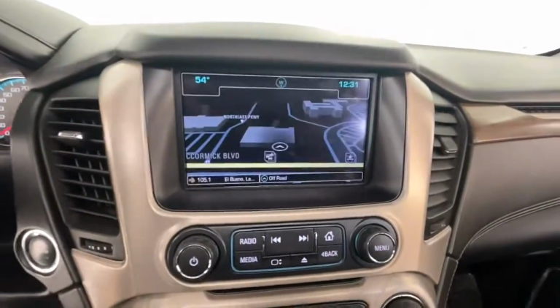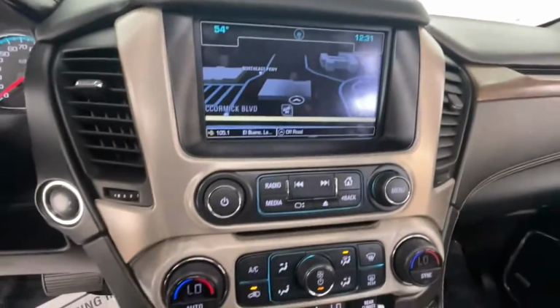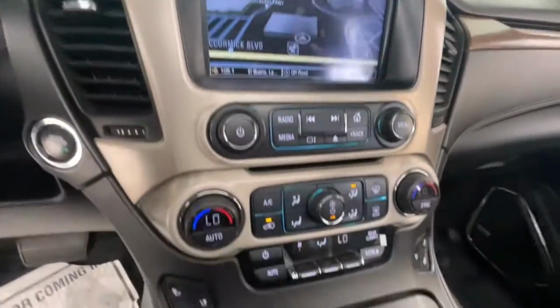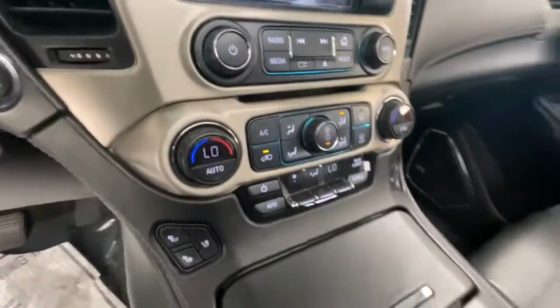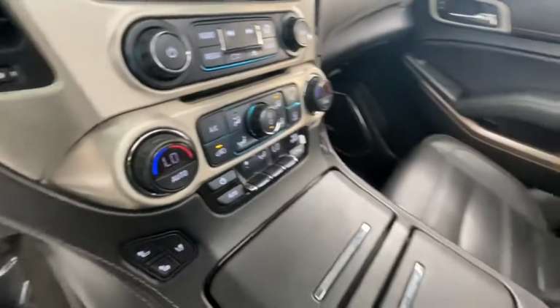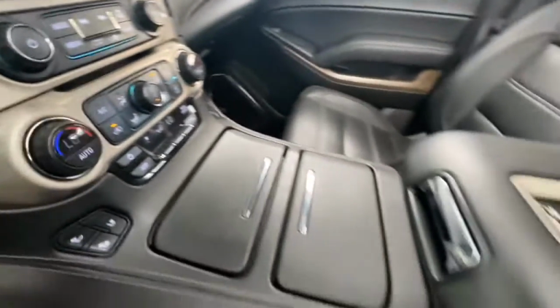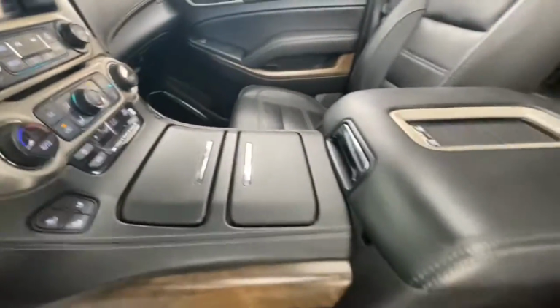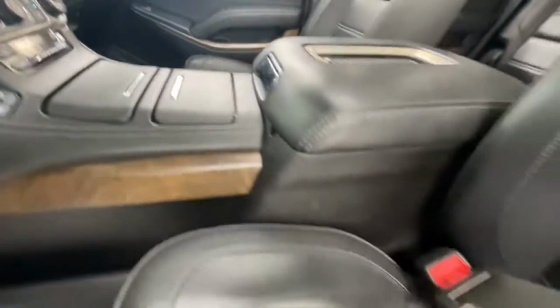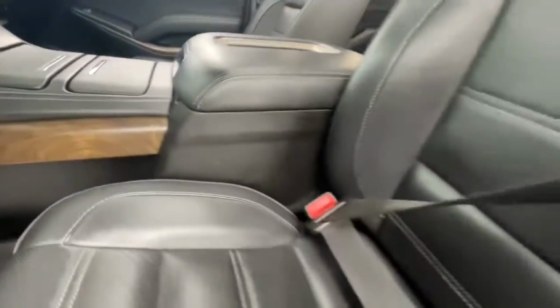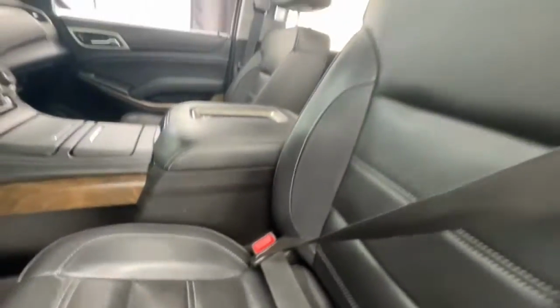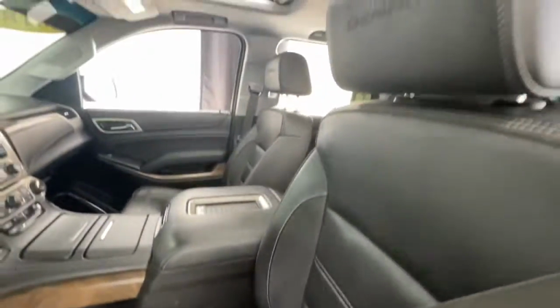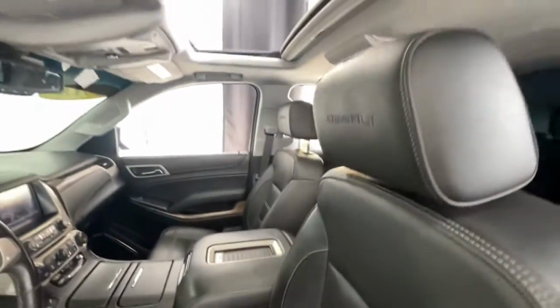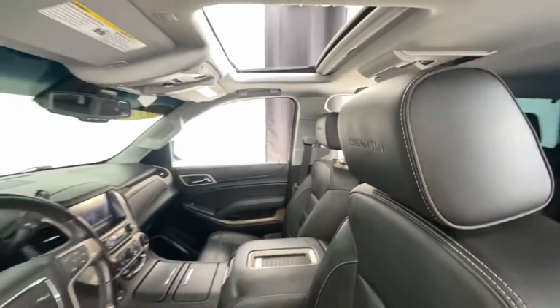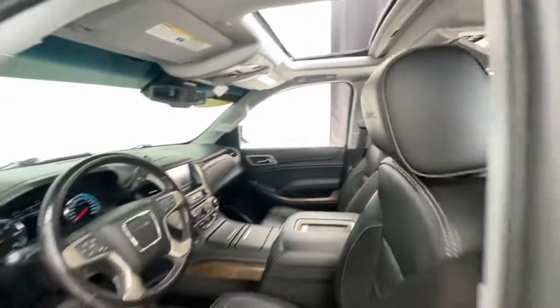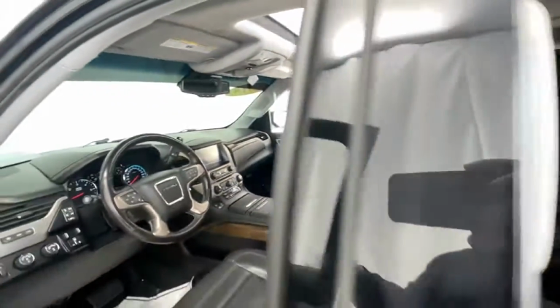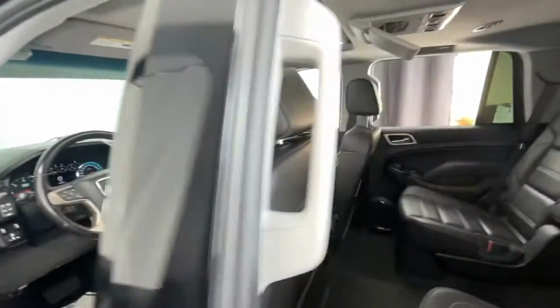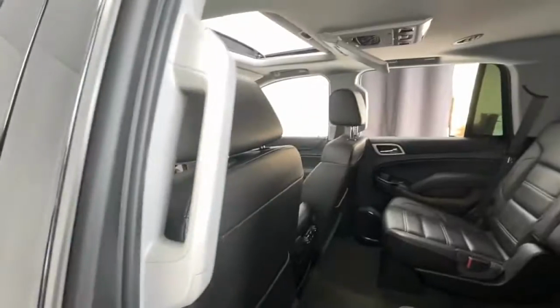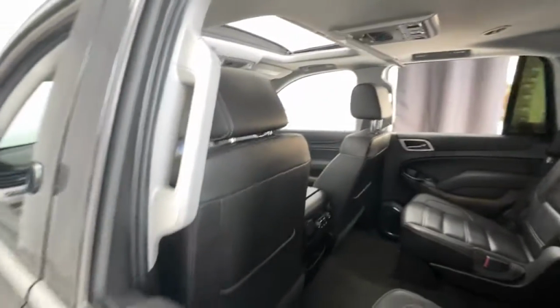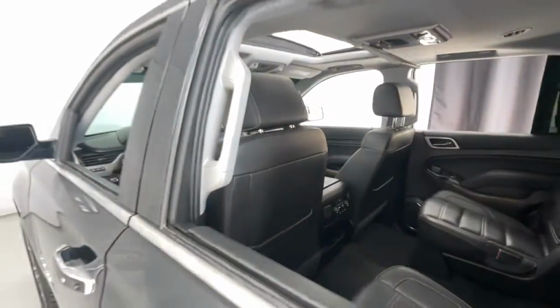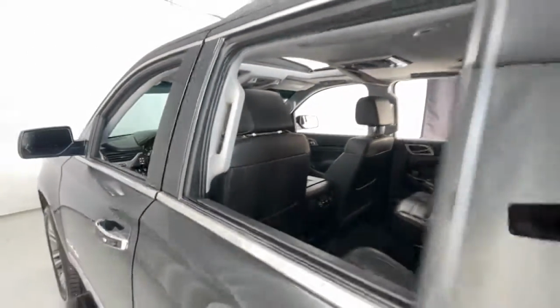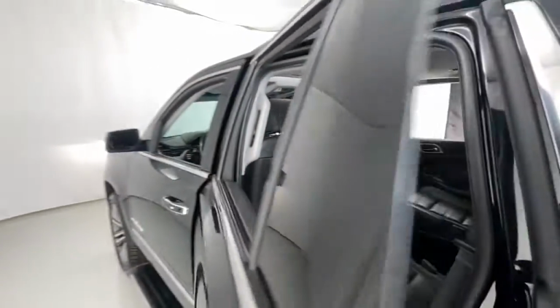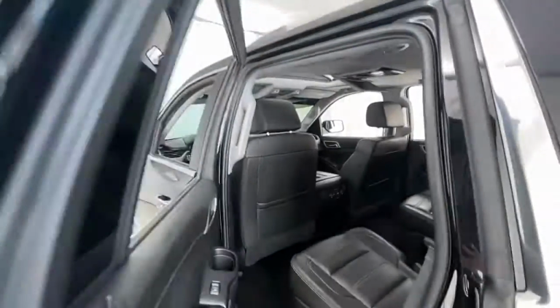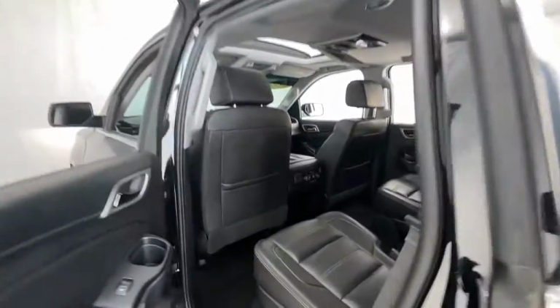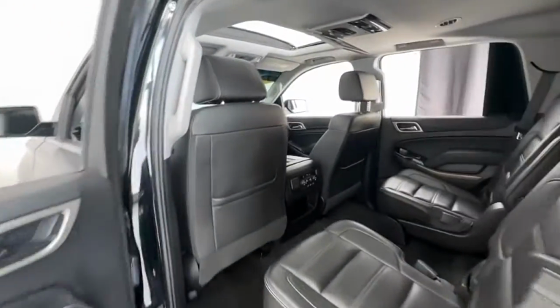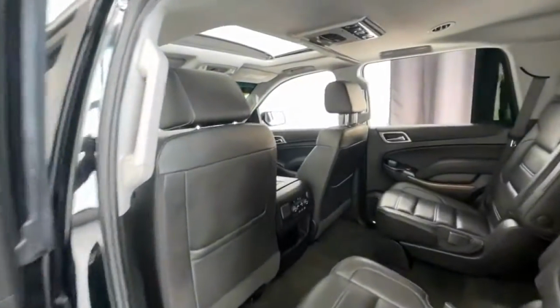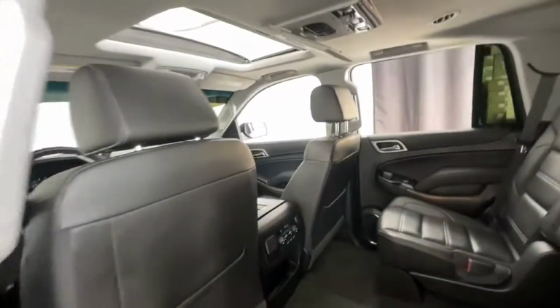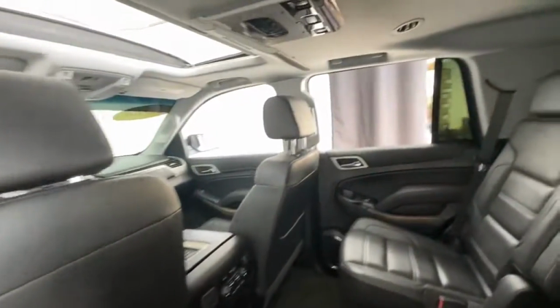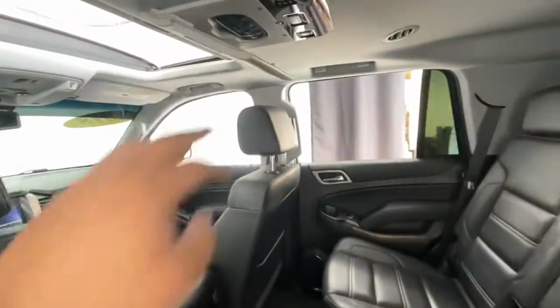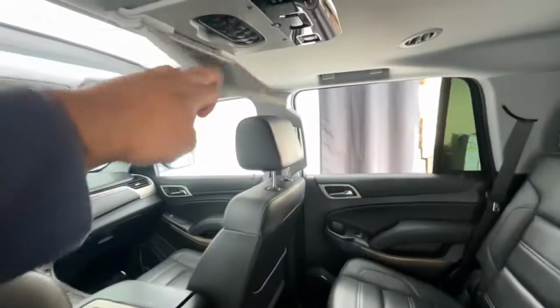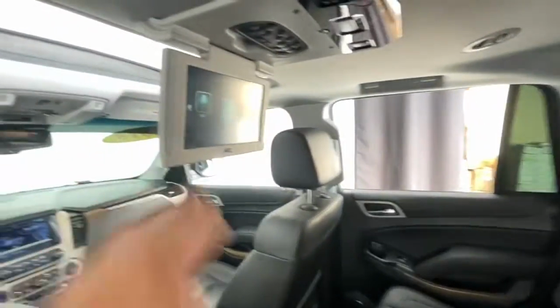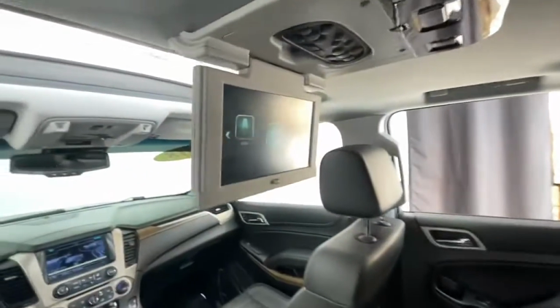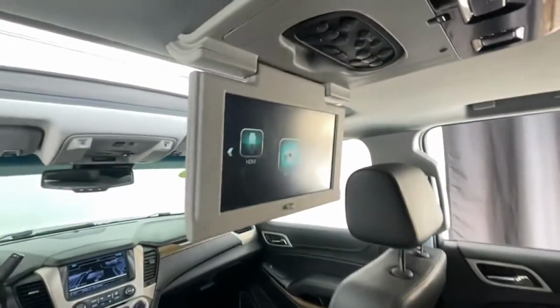Sun/moonroof, navigation system, keyless entry, power liftgate, adaptive cruise control, fog lamps, lane keeping assist, keyless start, woodgrain interior trim, heated rear seat.